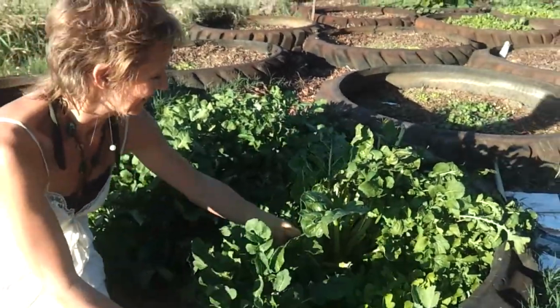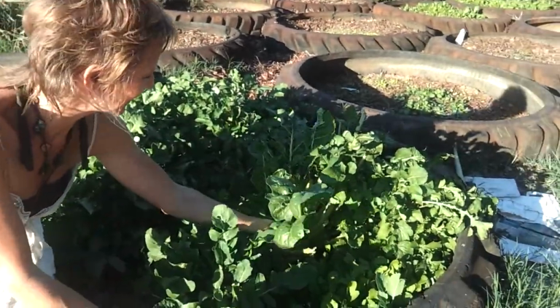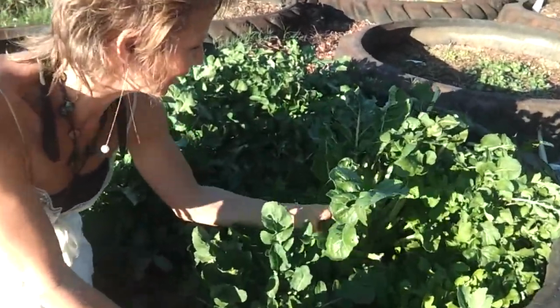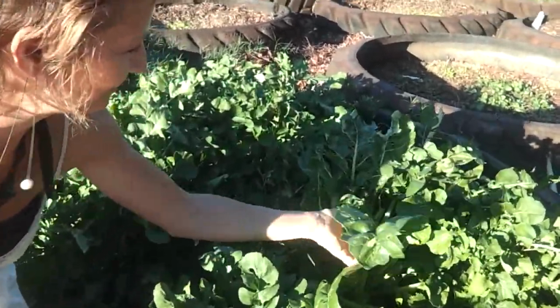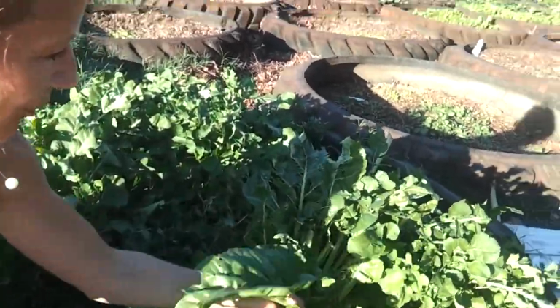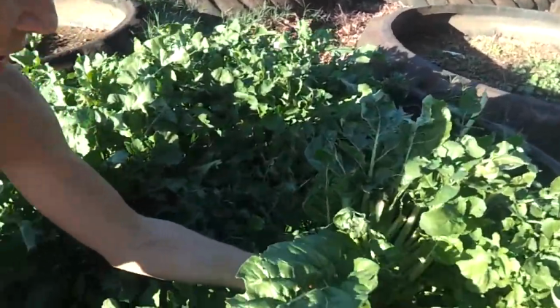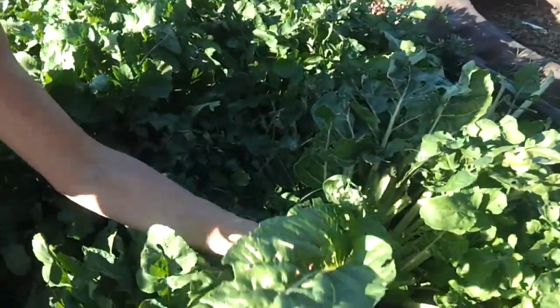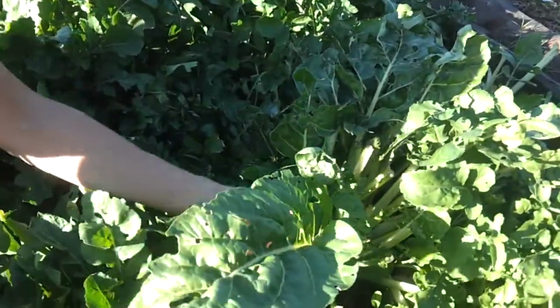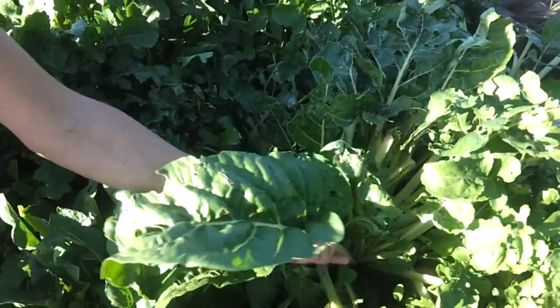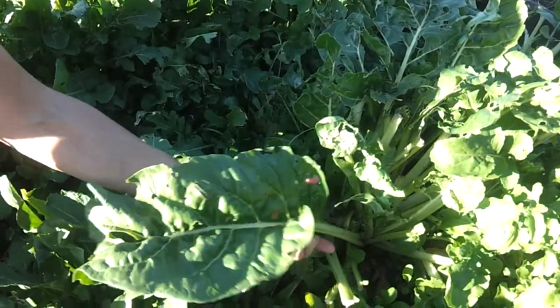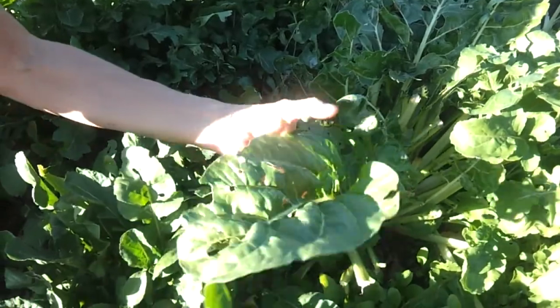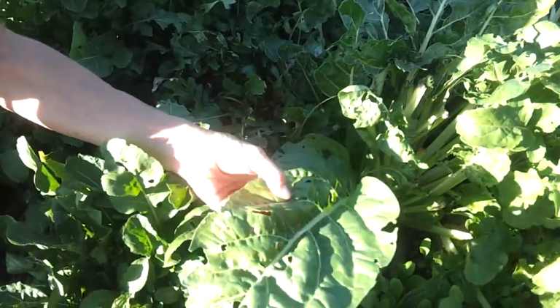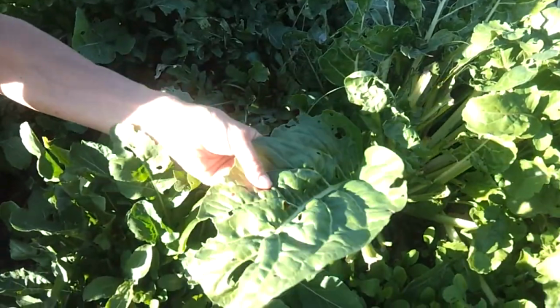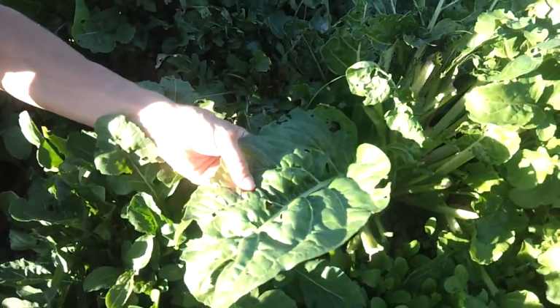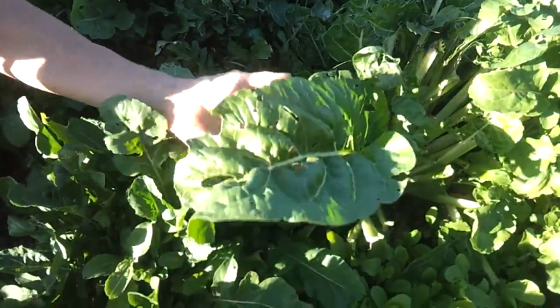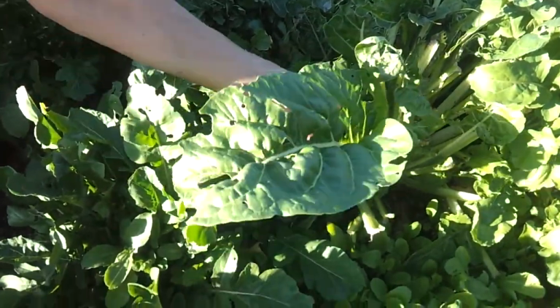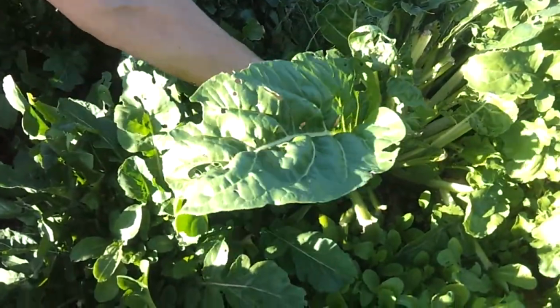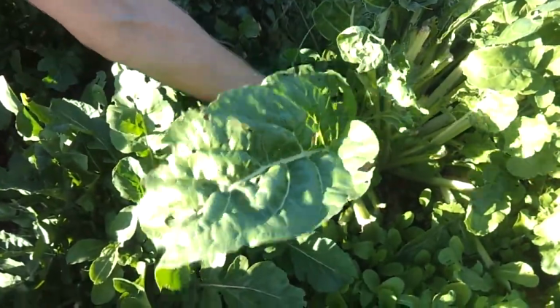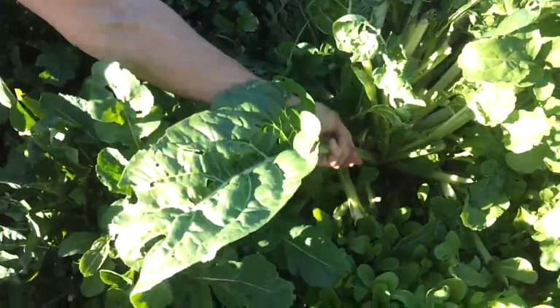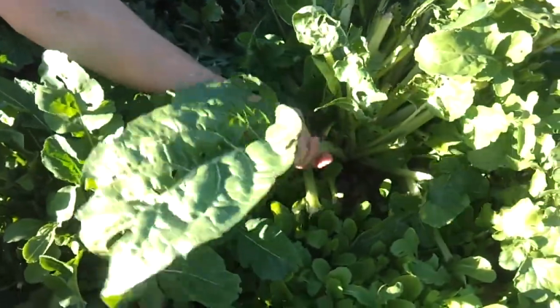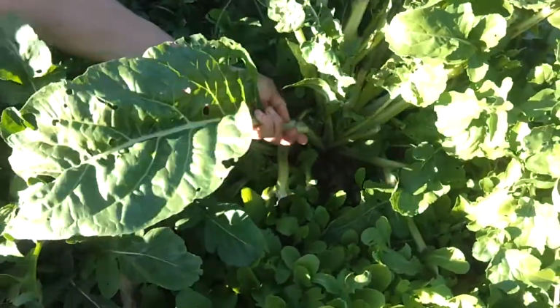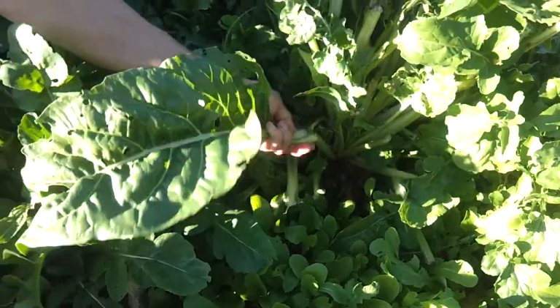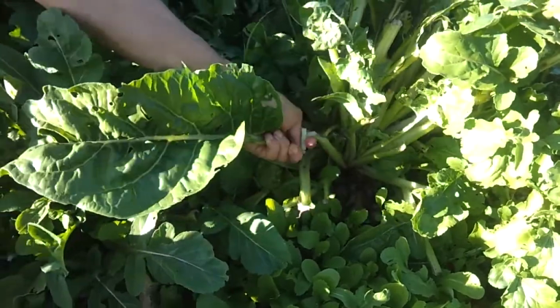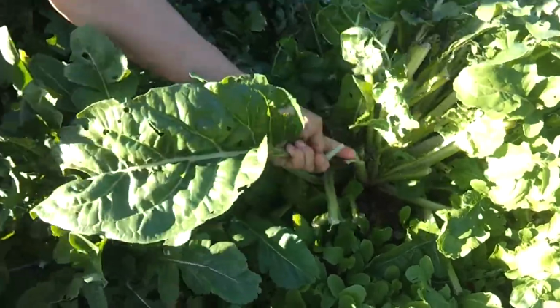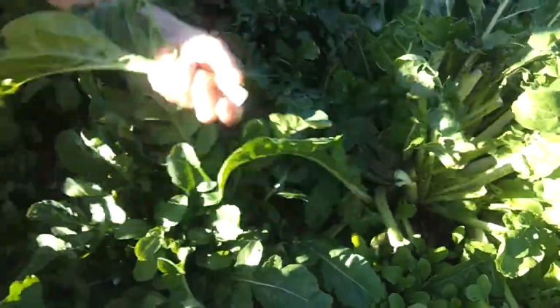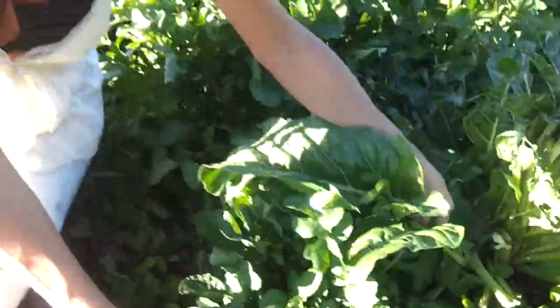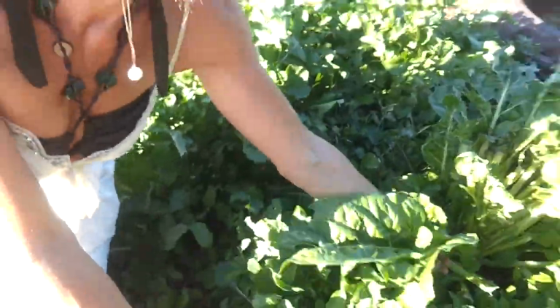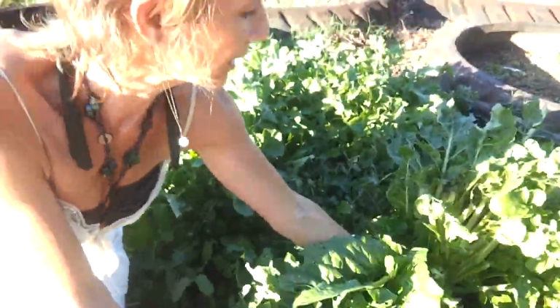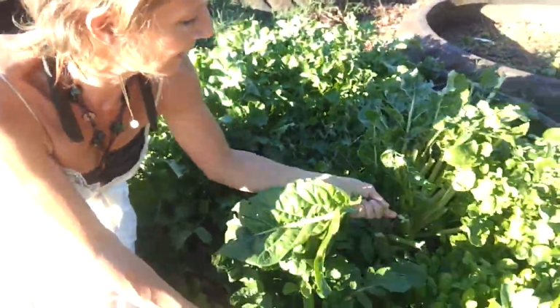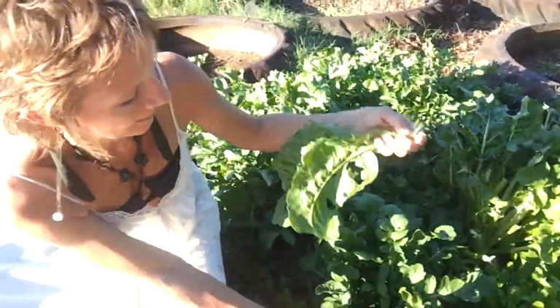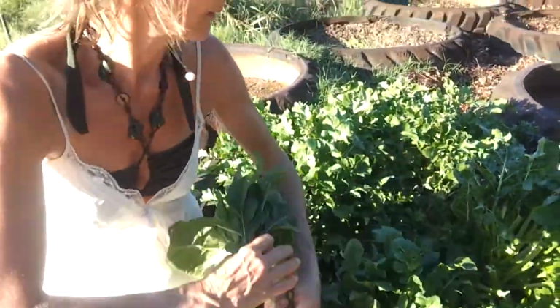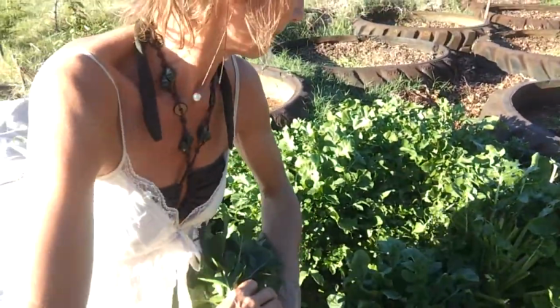This is Swiss chard. Although it's not looking really great right now. This was Swiss chard that was planted last fall. It made it all the way through the winter and into the spring. It's been picked a lot. Can we try a piece?